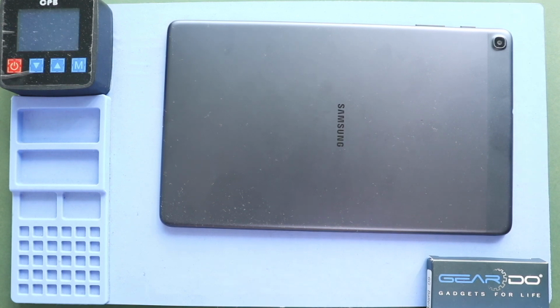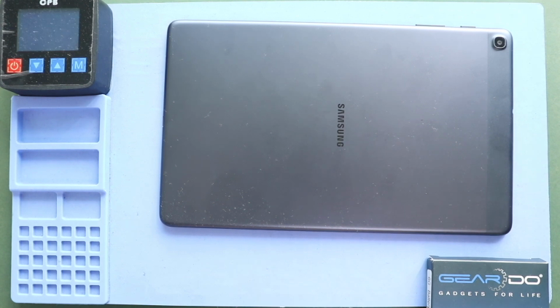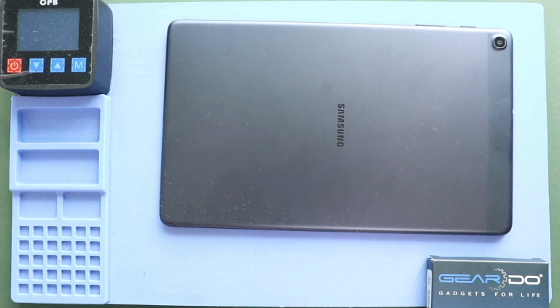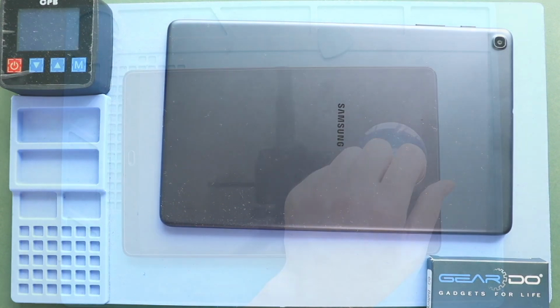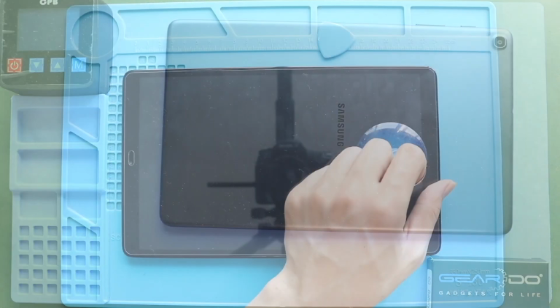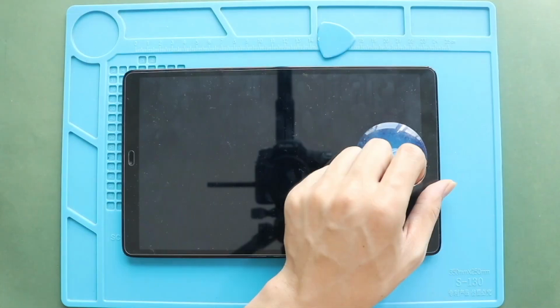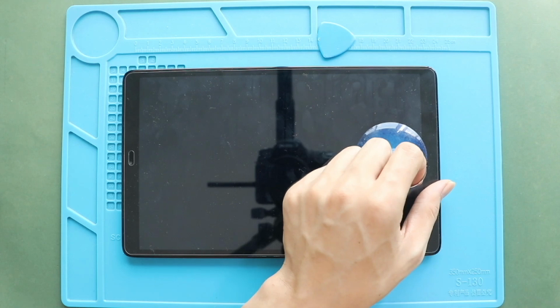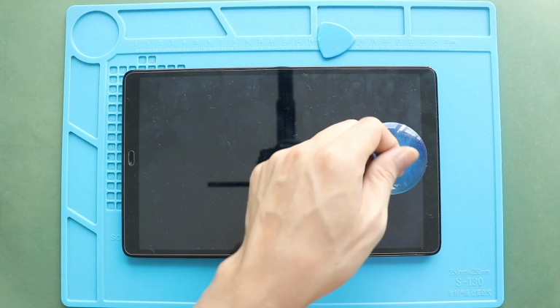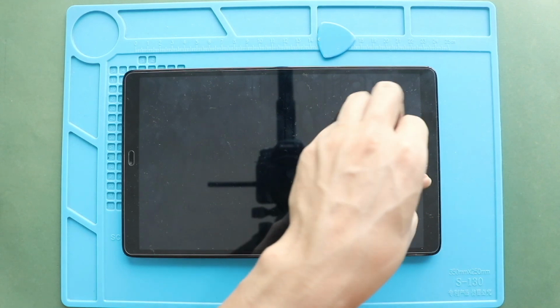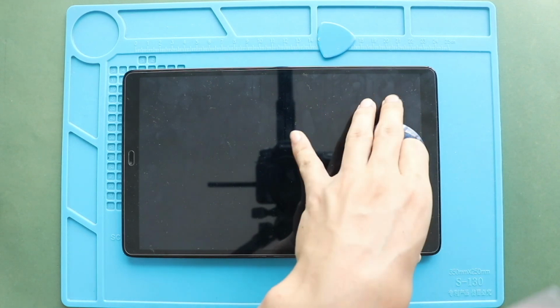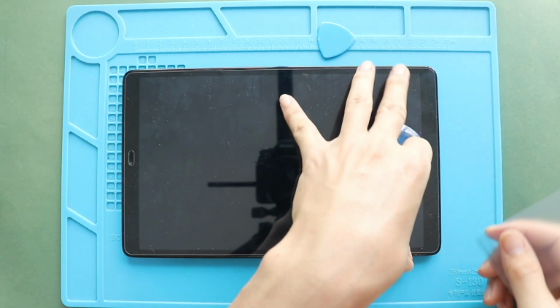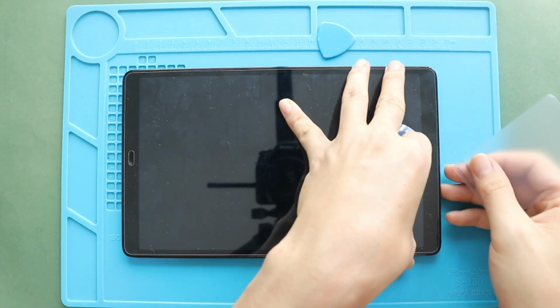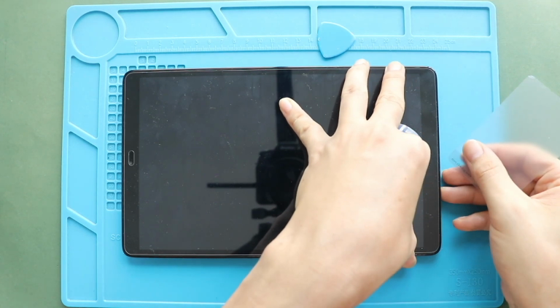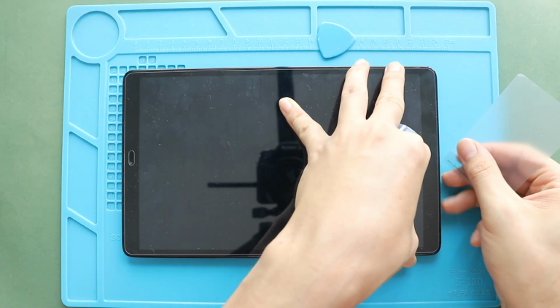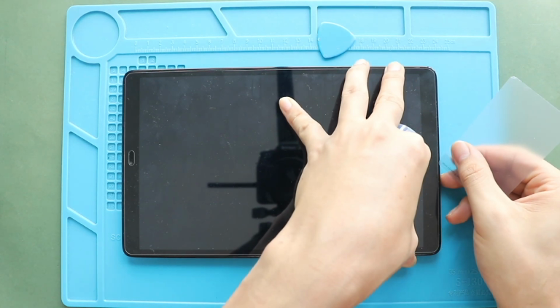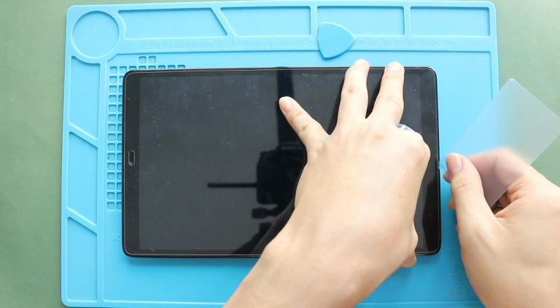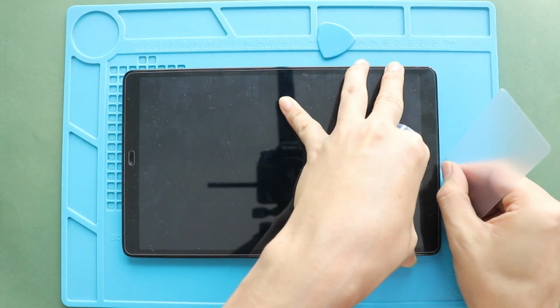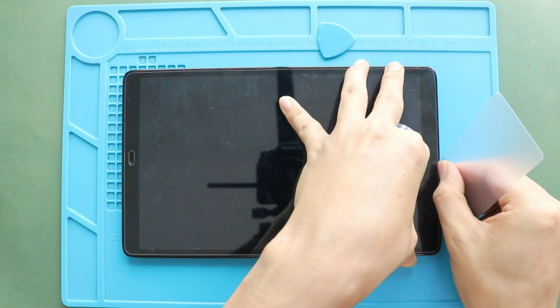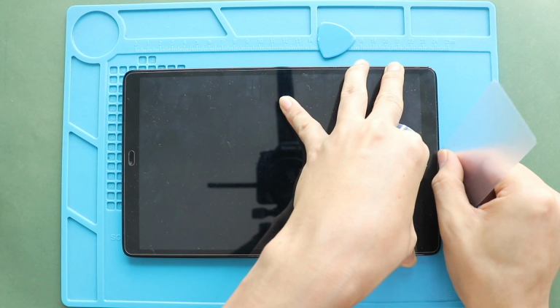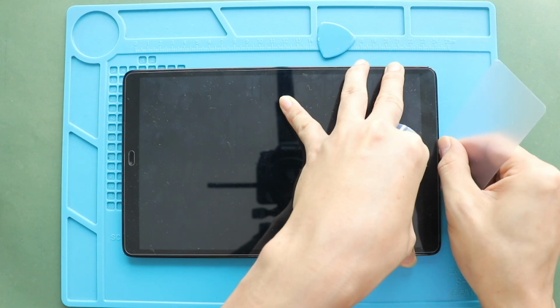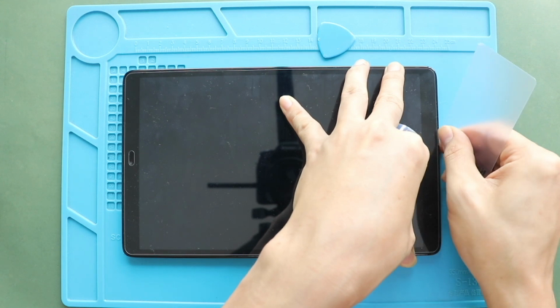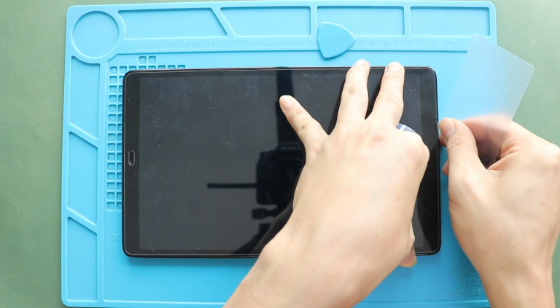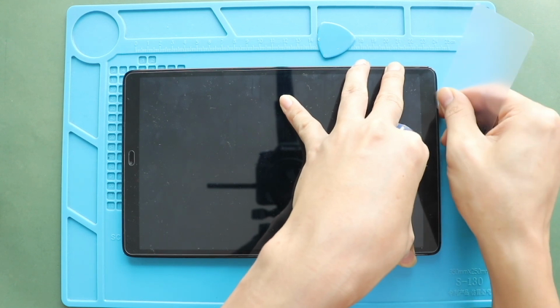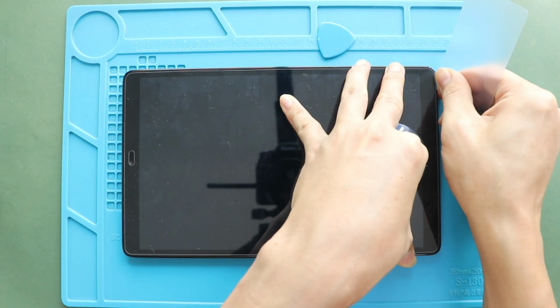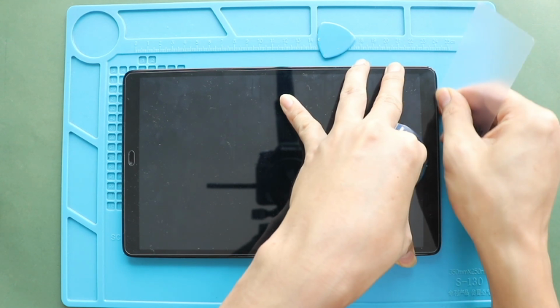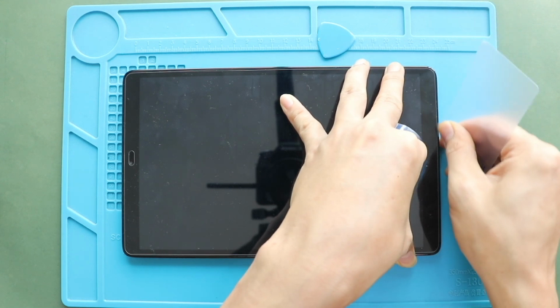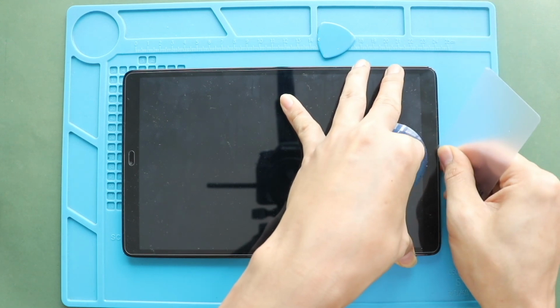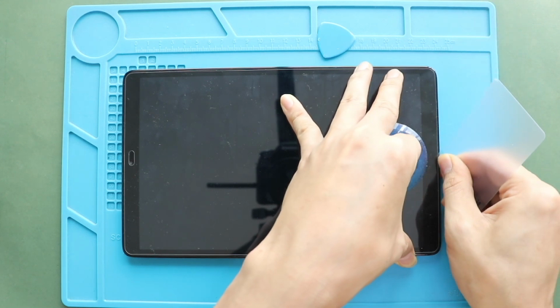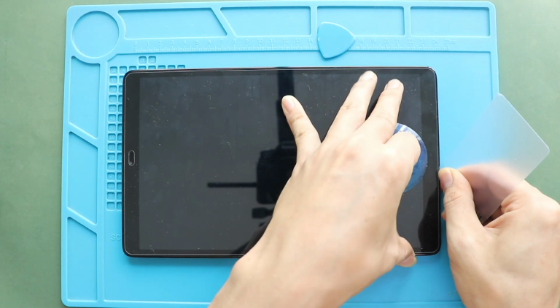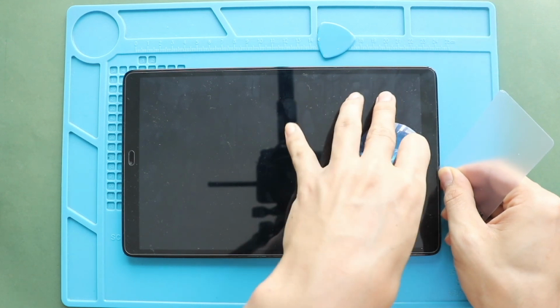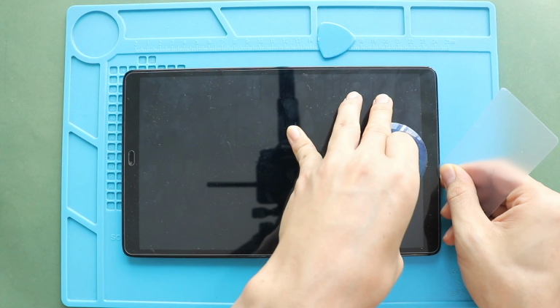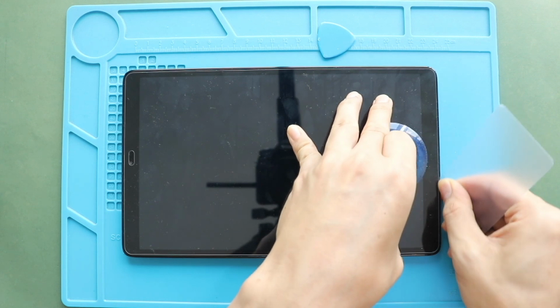Once you feel the heating is enough, use a suction cup on the screen, and then insert a plastic pry tool or something similar to cut the adhesive around the LCD screen. This process will take time — be gentle with the screen.